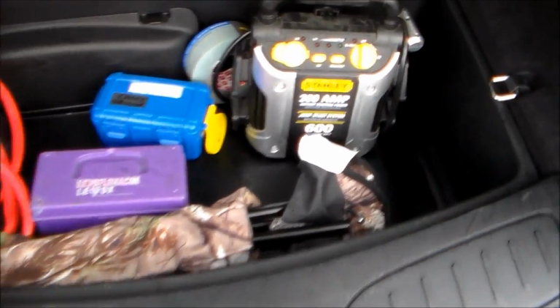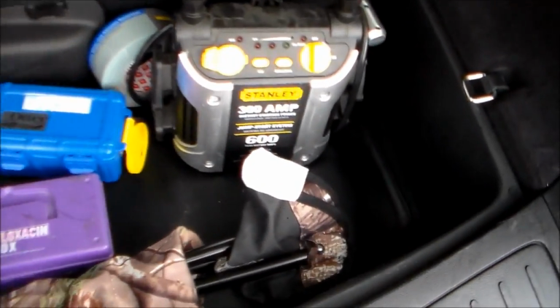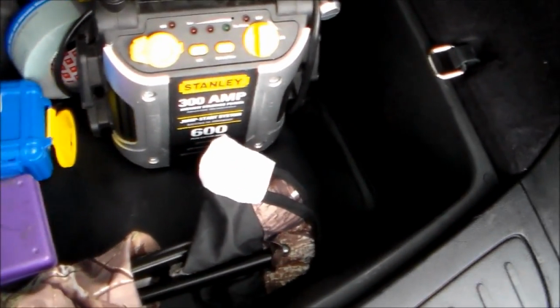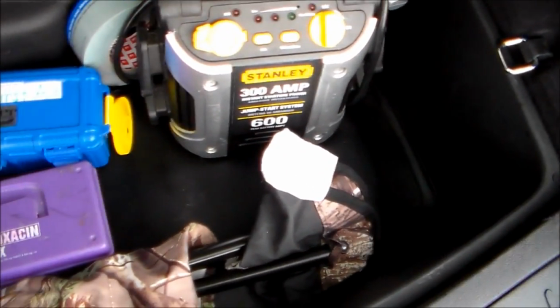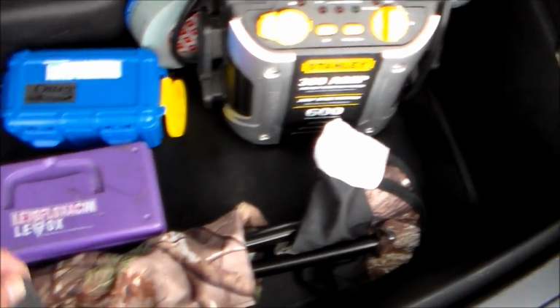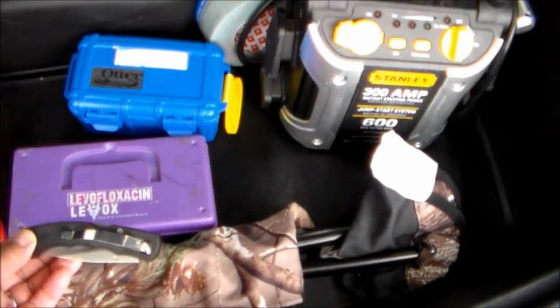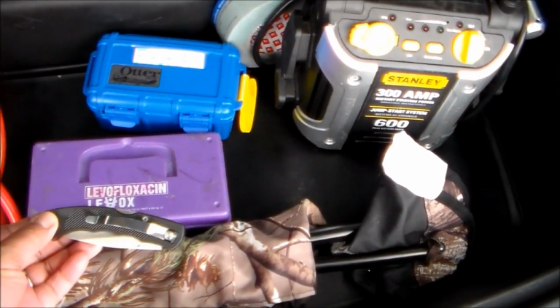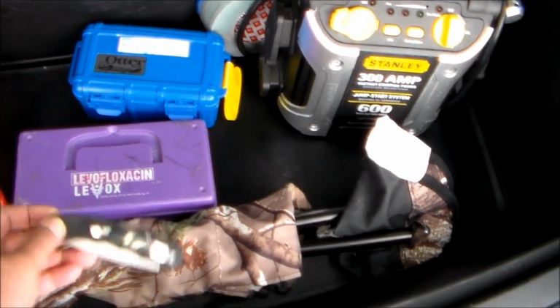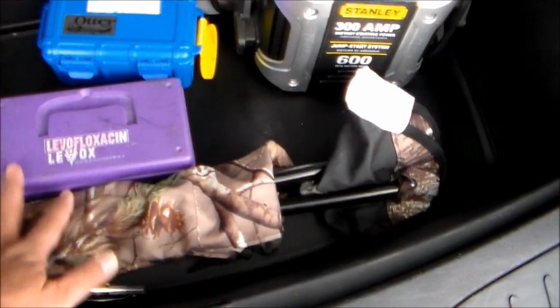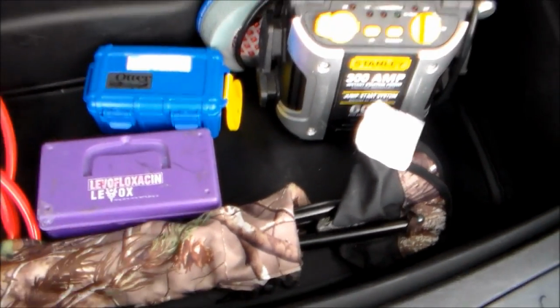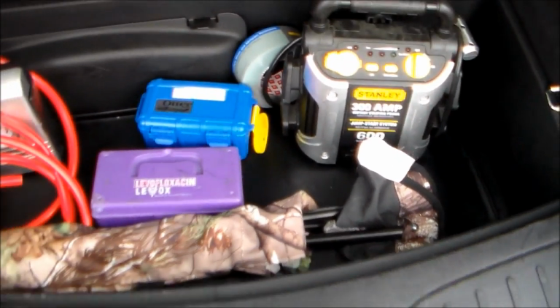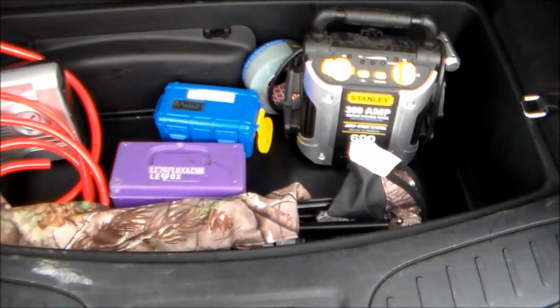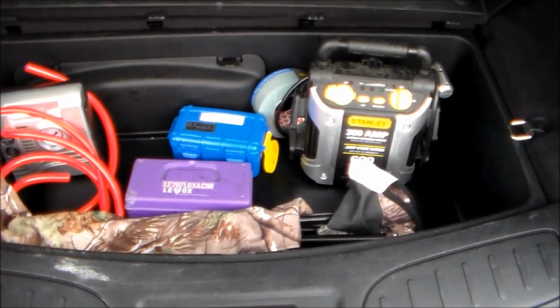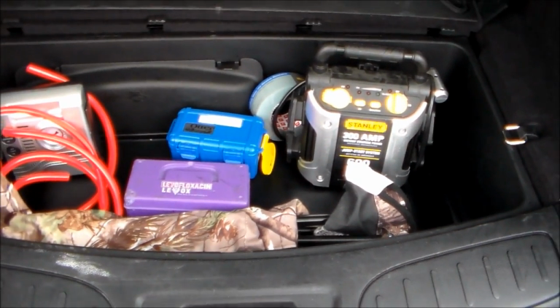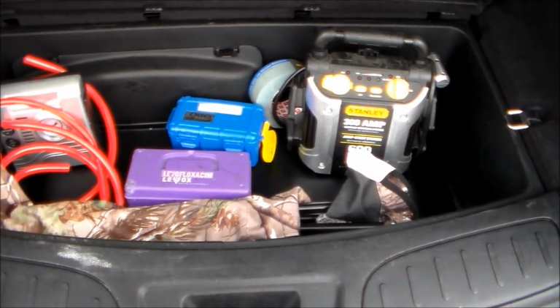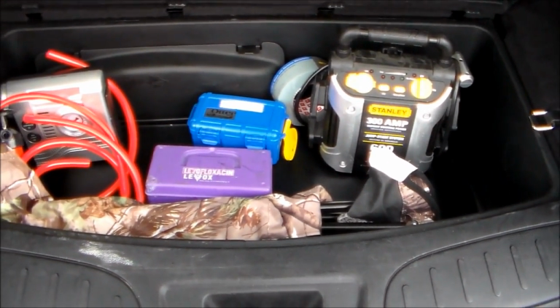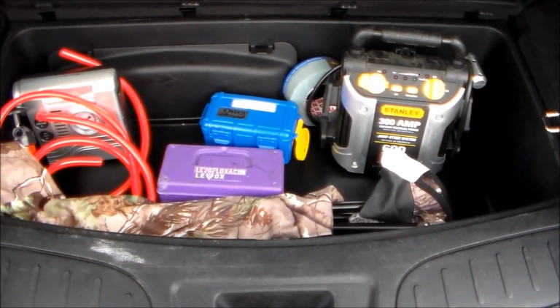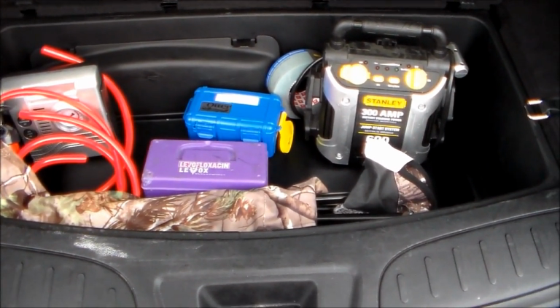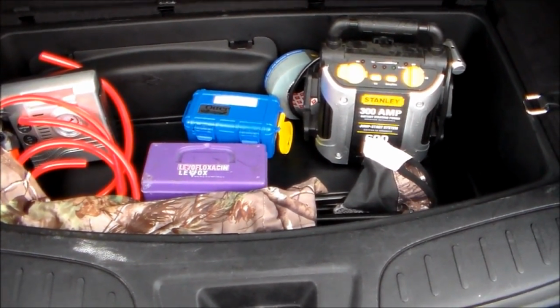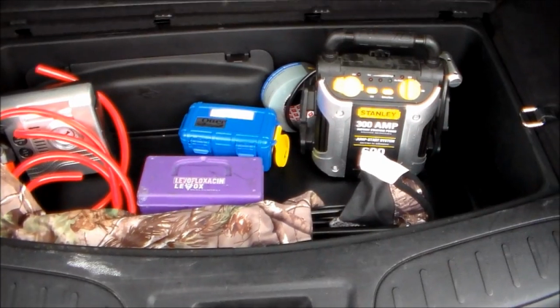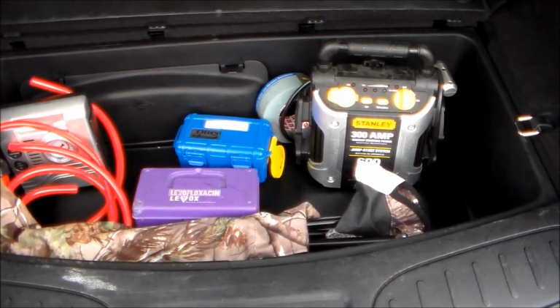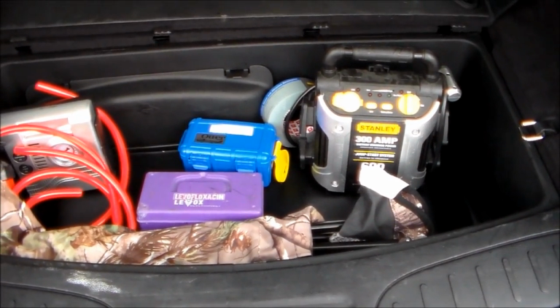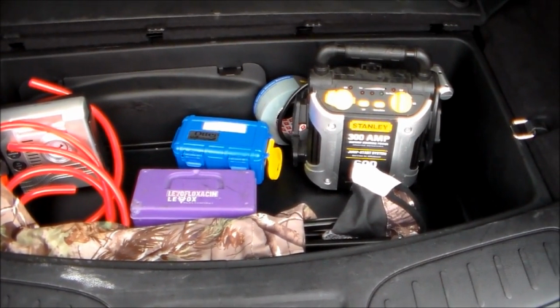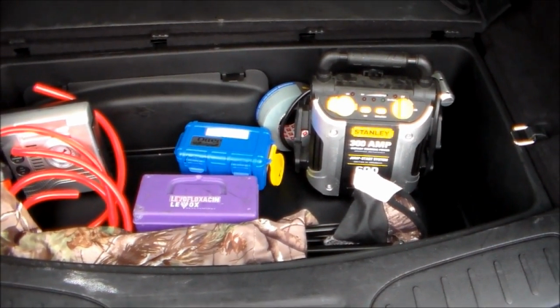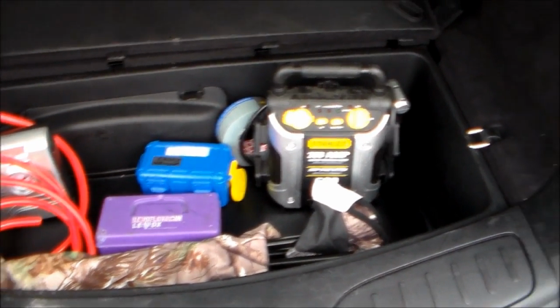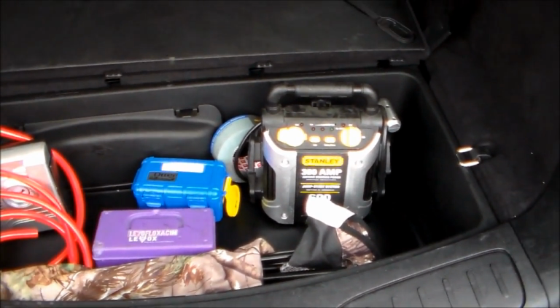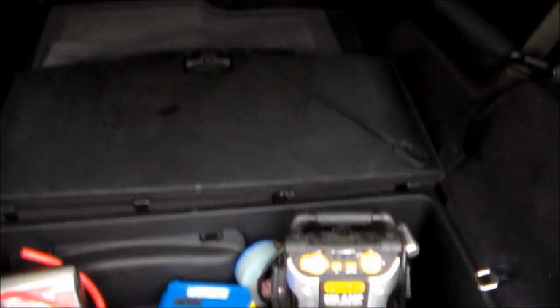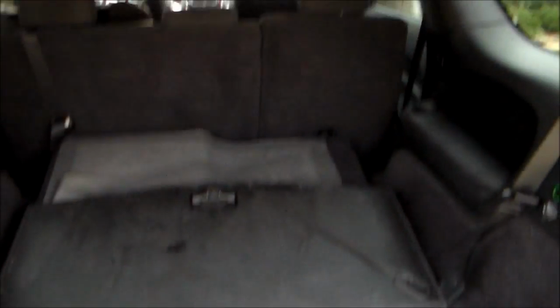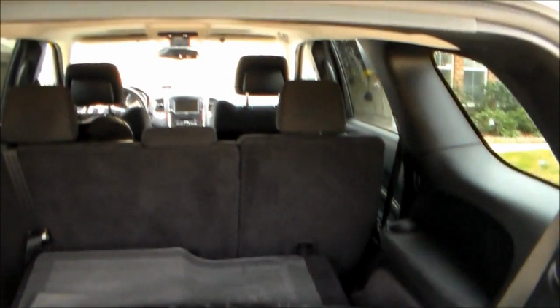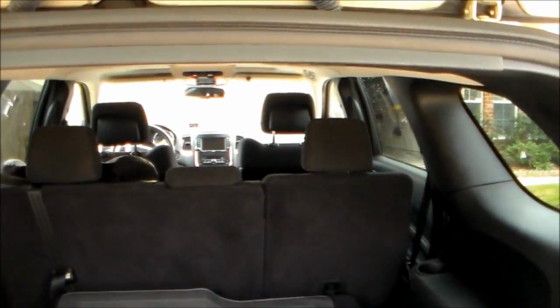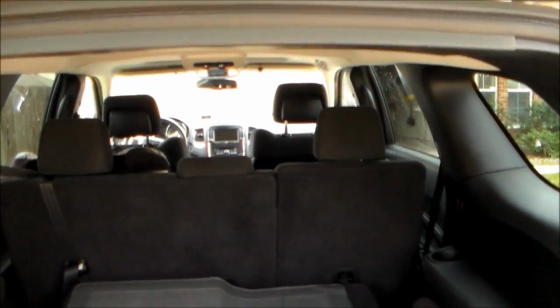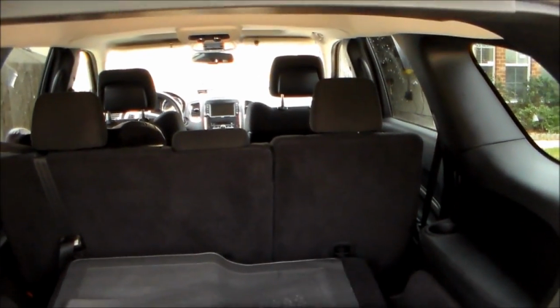Also a cheap knife. For the meantime, this is my vehicle's EDC — what about yours? I also have pepper spray. Thanks for watching.